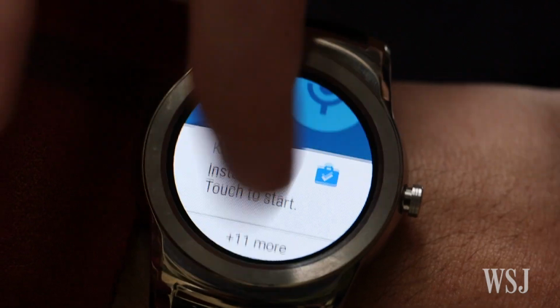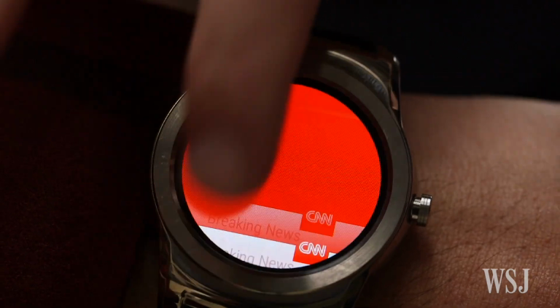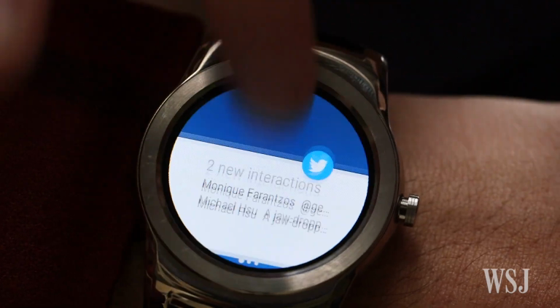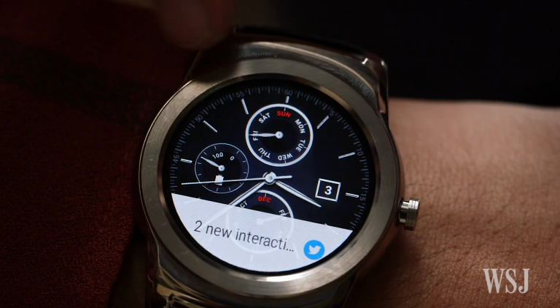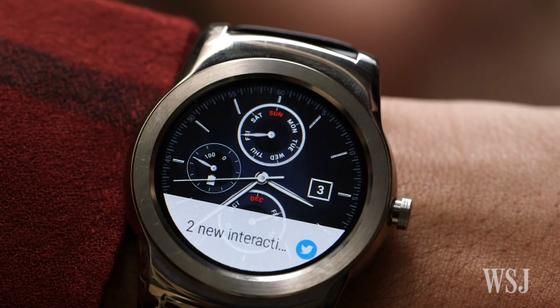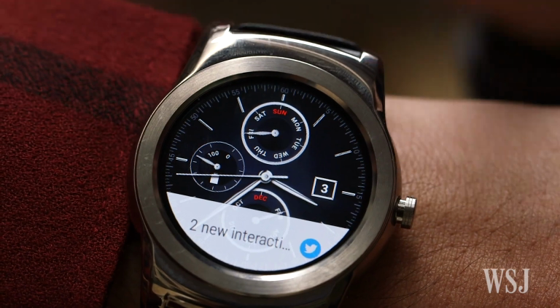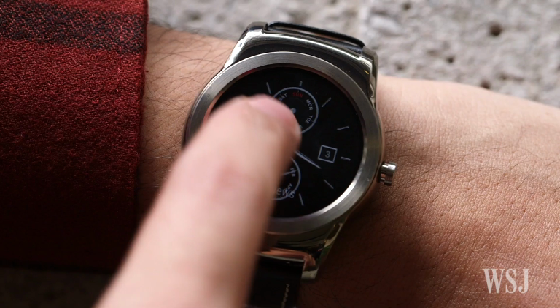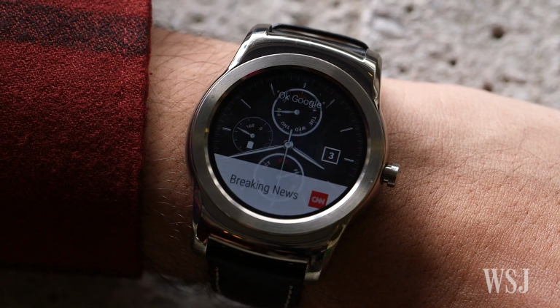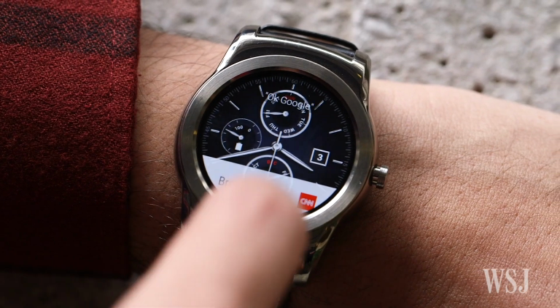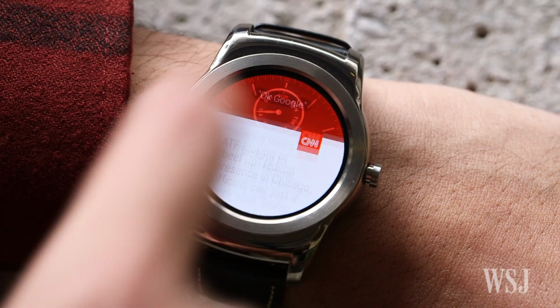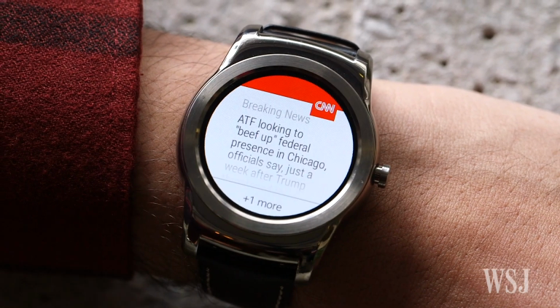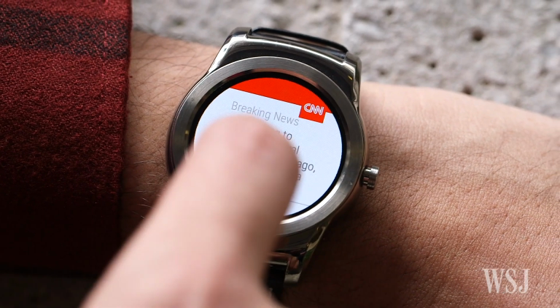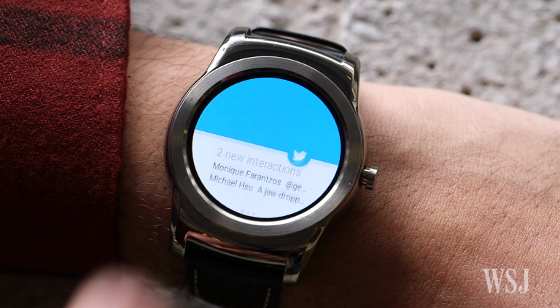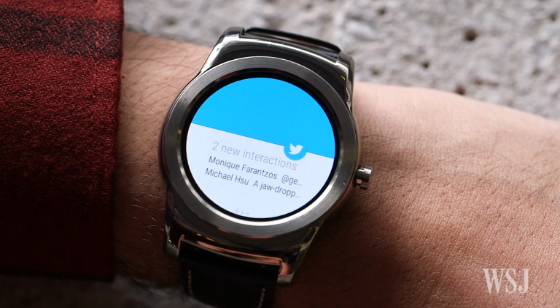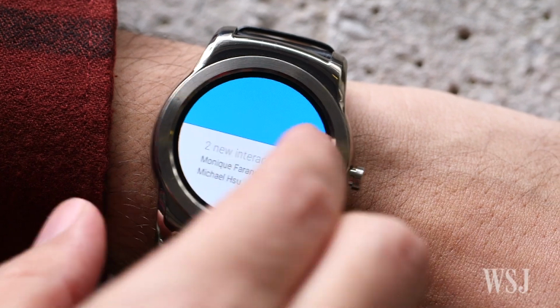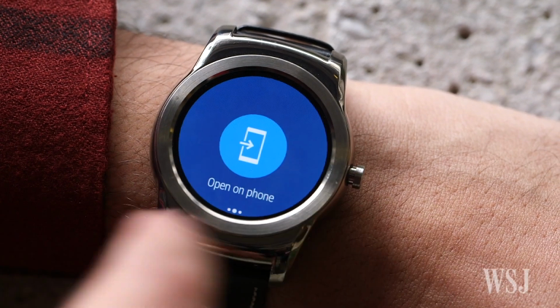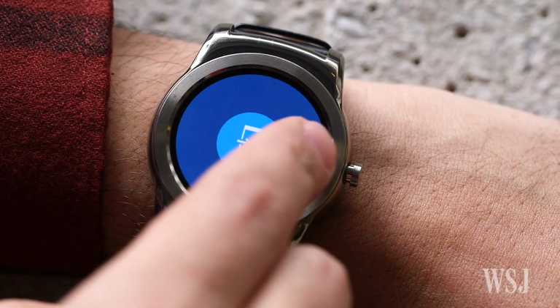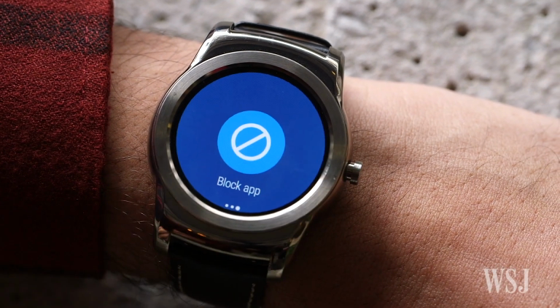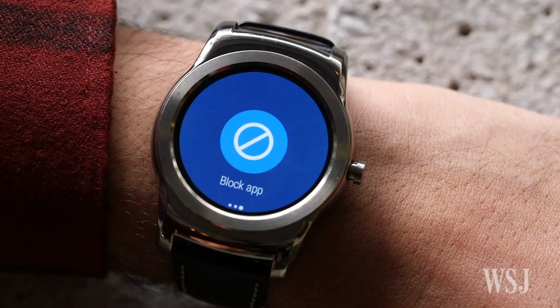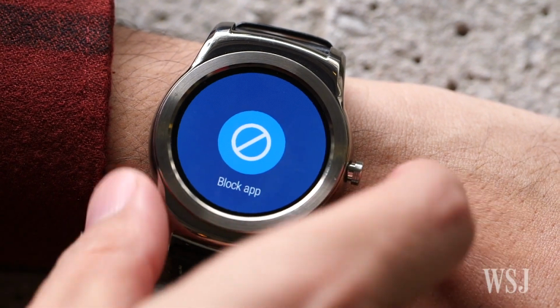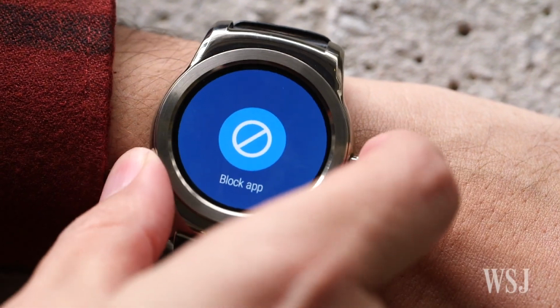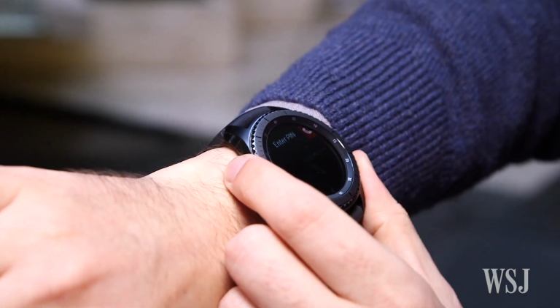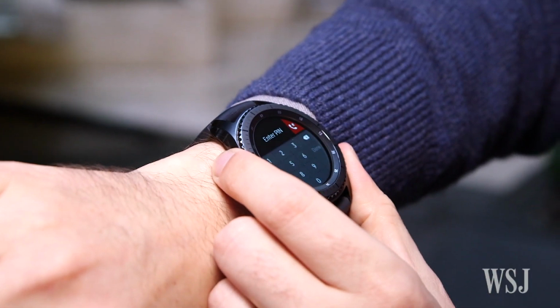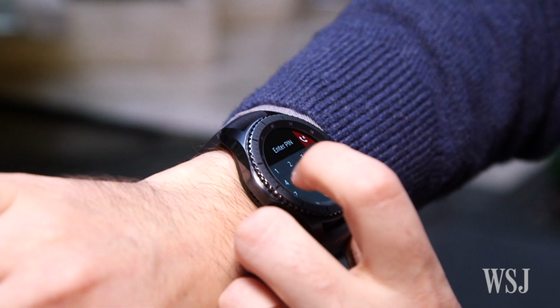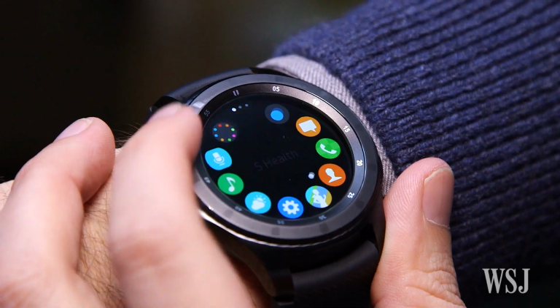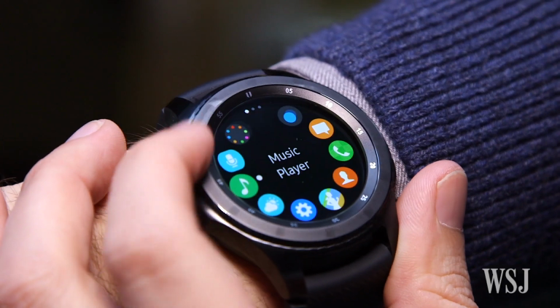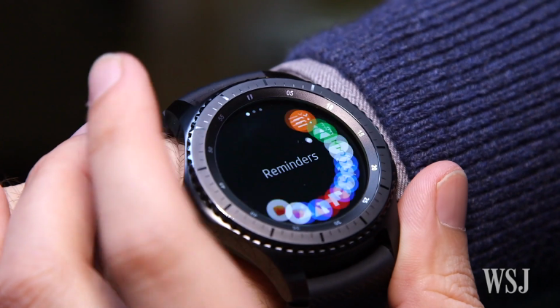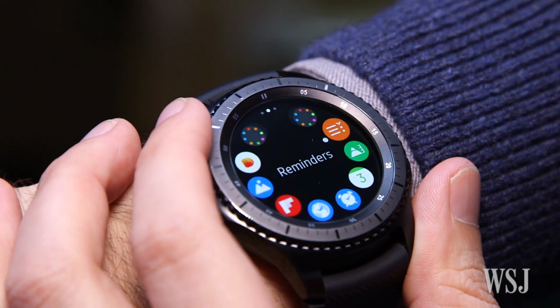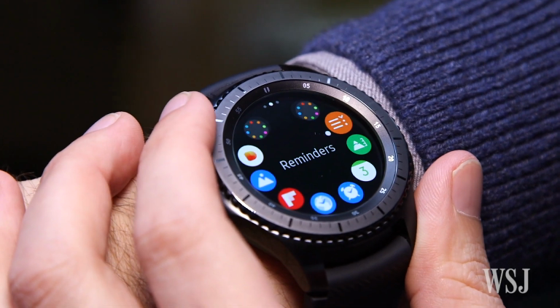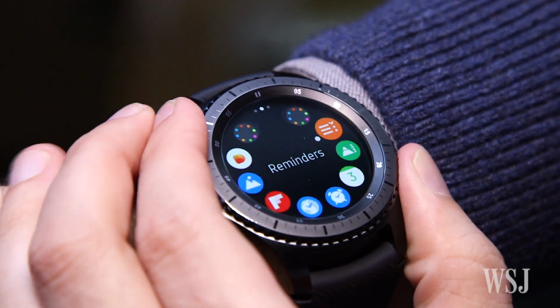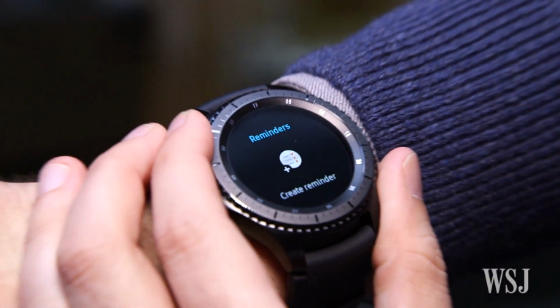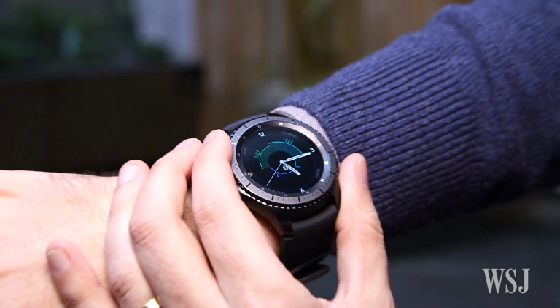This original Android Wear watch had some design flaws, constantly flashing up information that you may not want to see and requiring lots of futzing to get to what you do. Meanwhile, Samsung dropped Android Wear like it's hot and developed their own watch software and smart designs like the Gear S3.